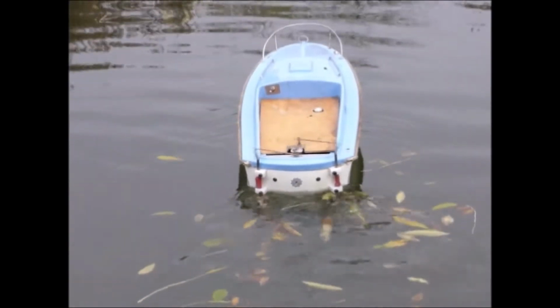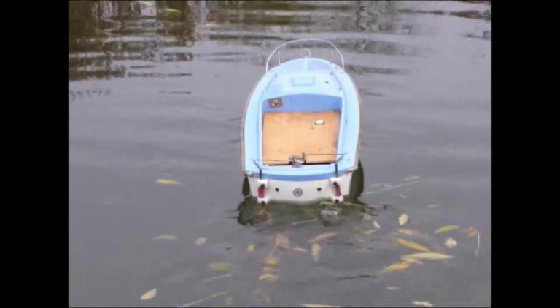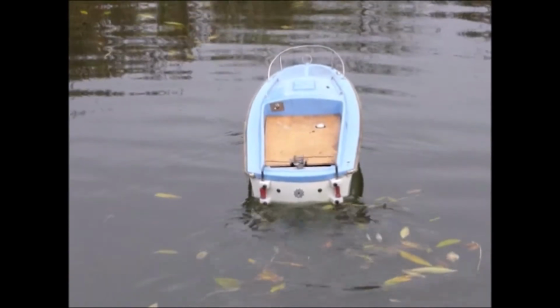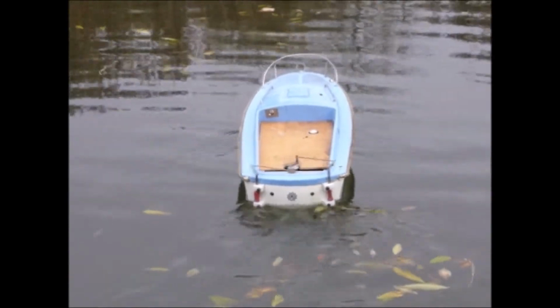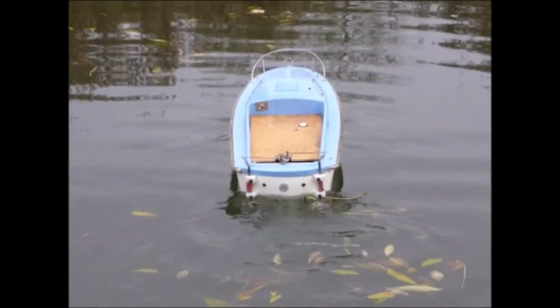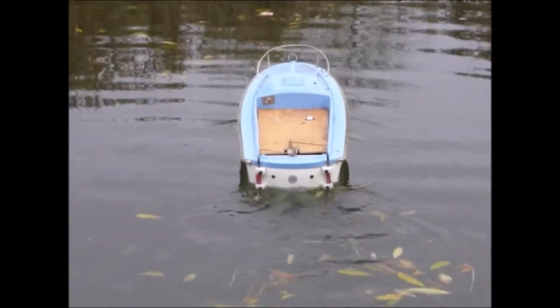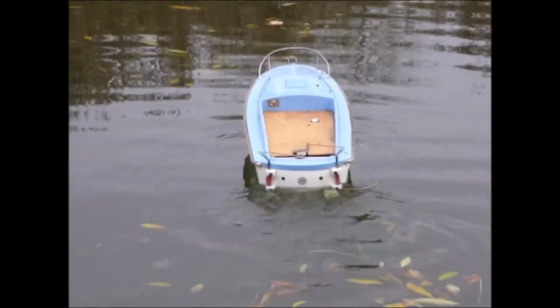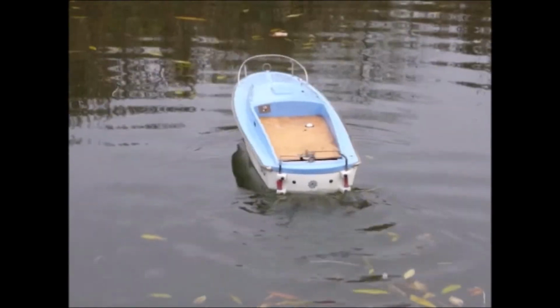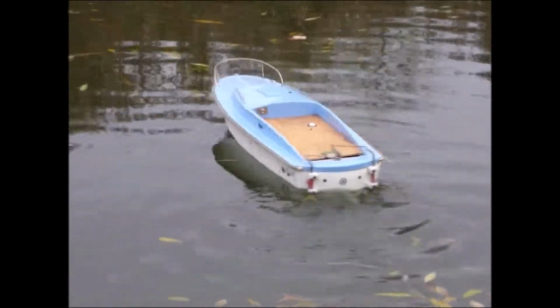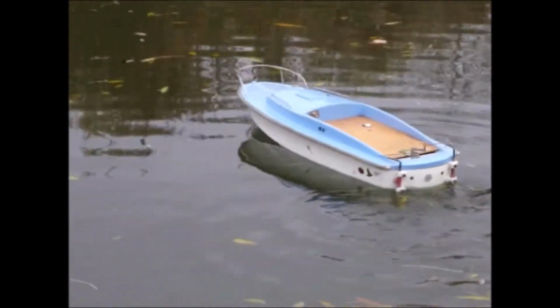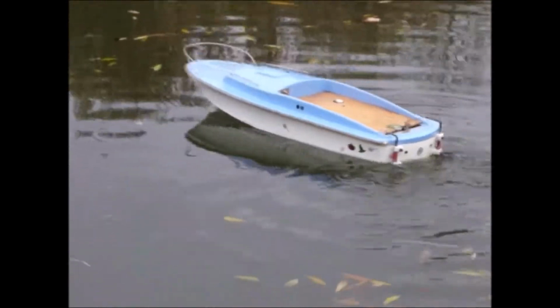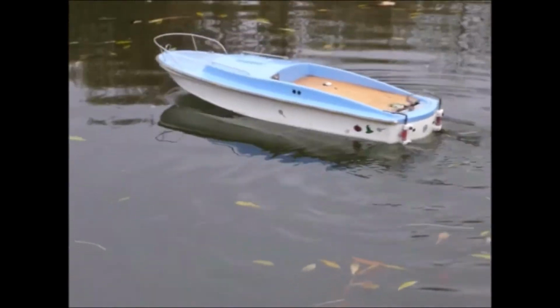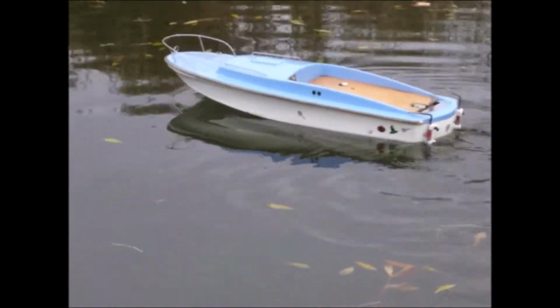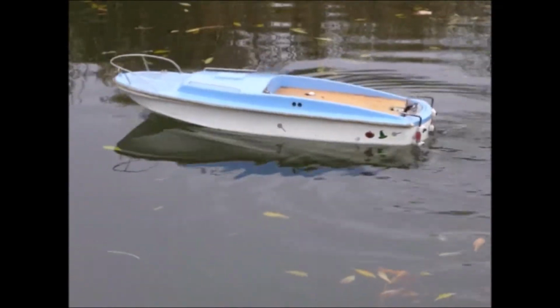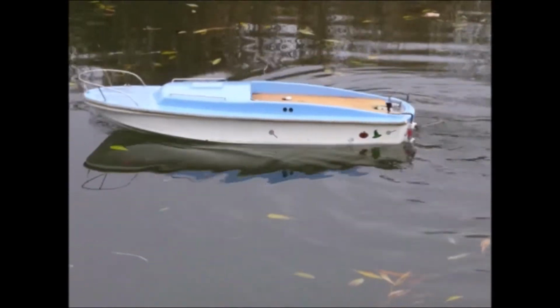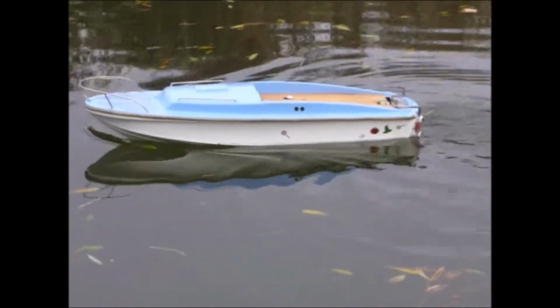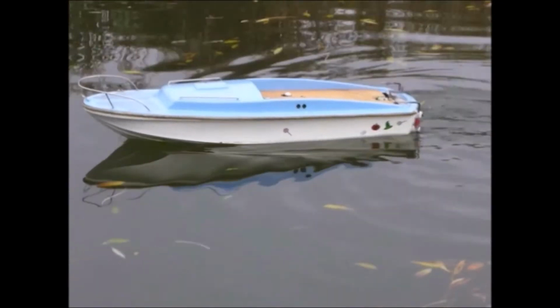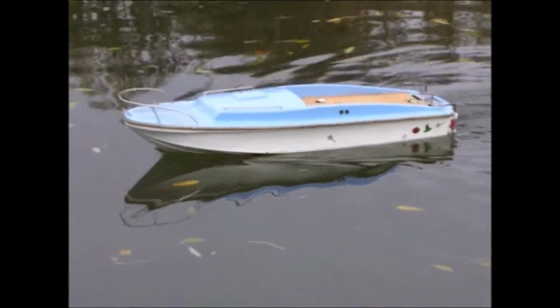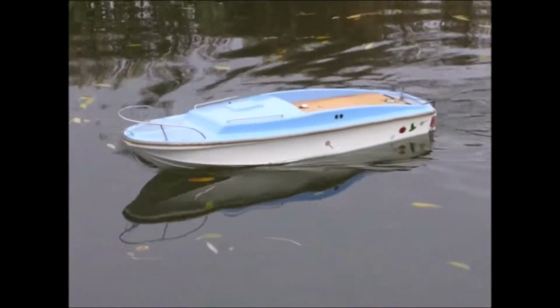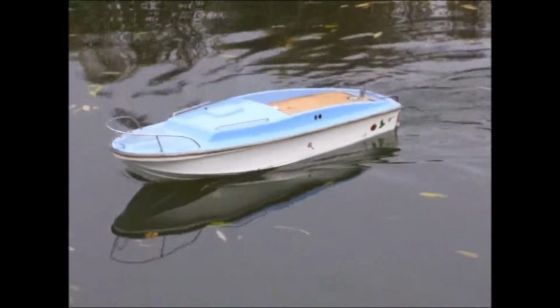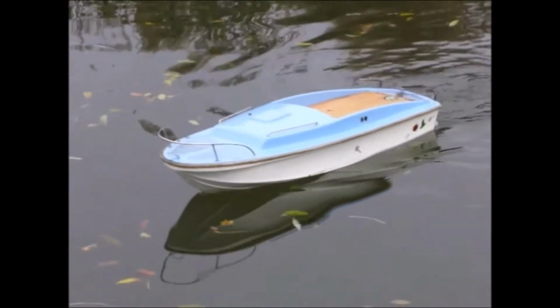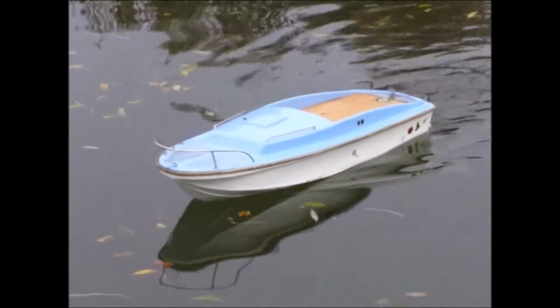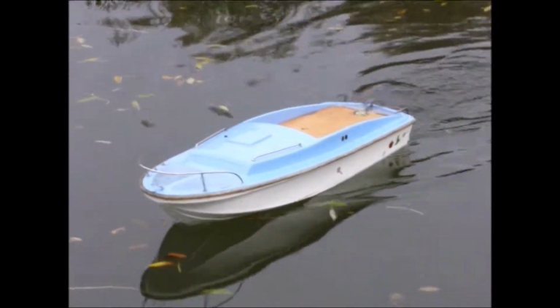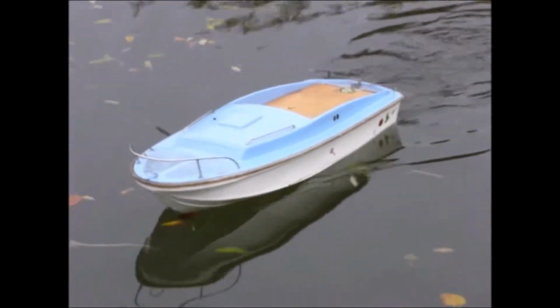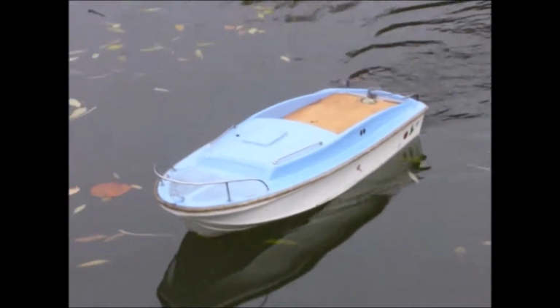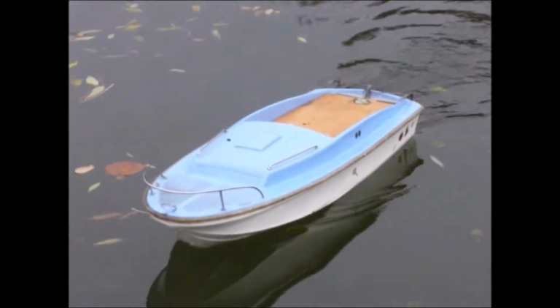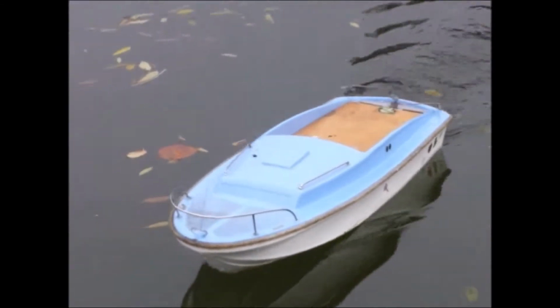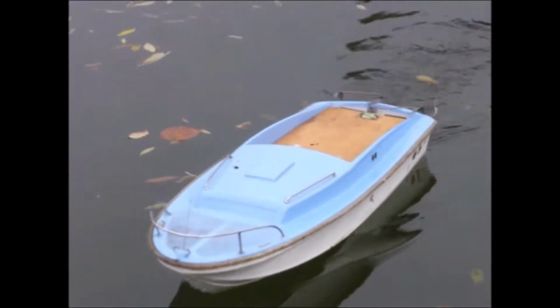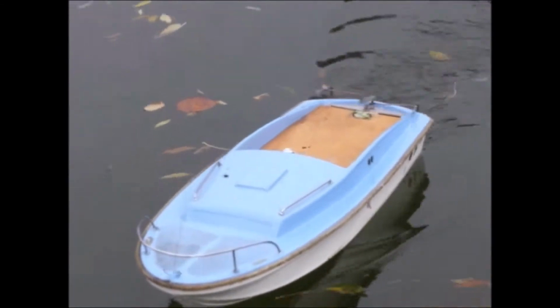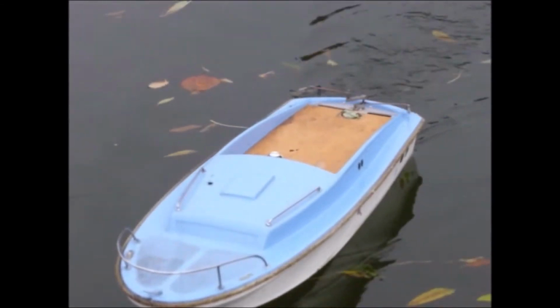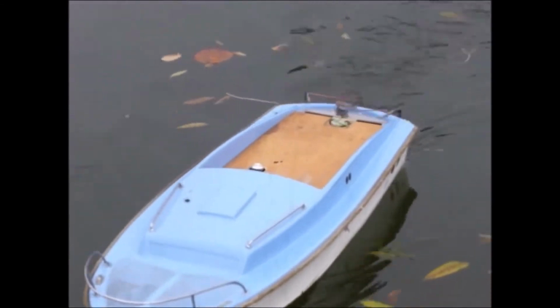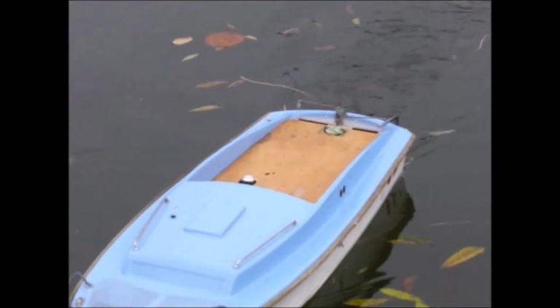Dennis Cowdery decided to put the idea of flipper drive to the test, and he has made this model, and it works rather well, doesn't it?